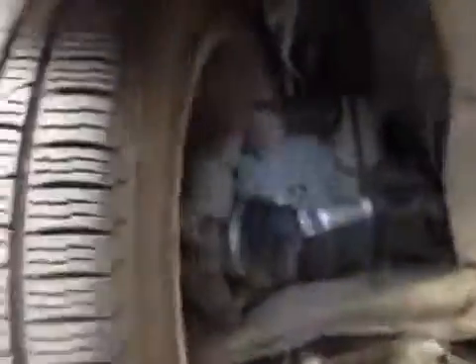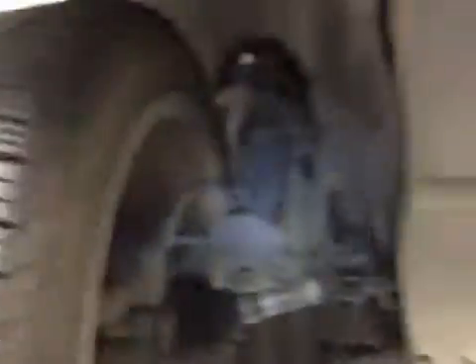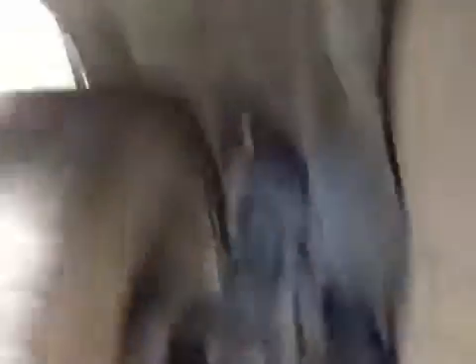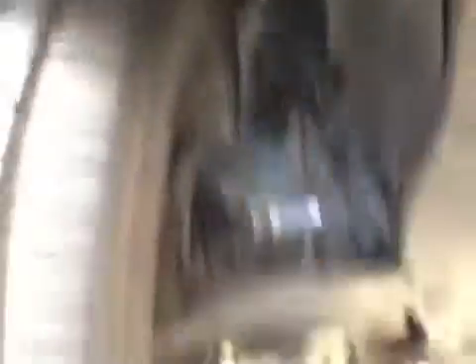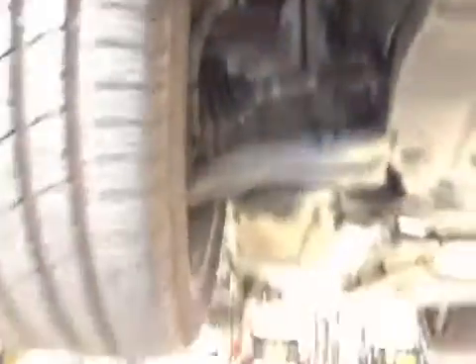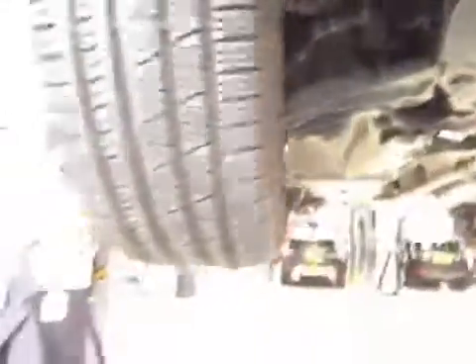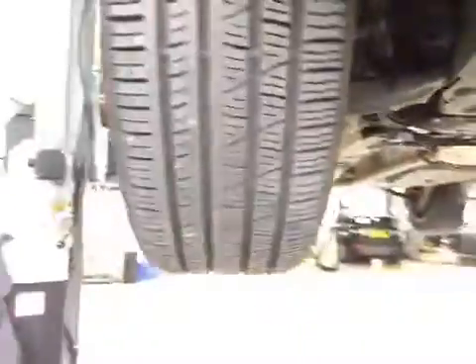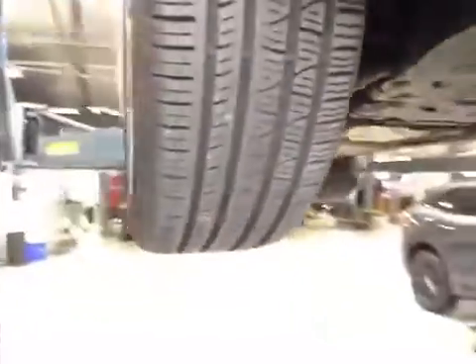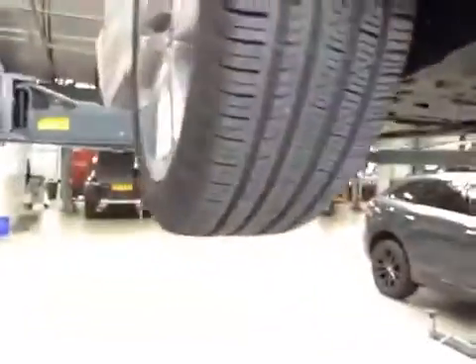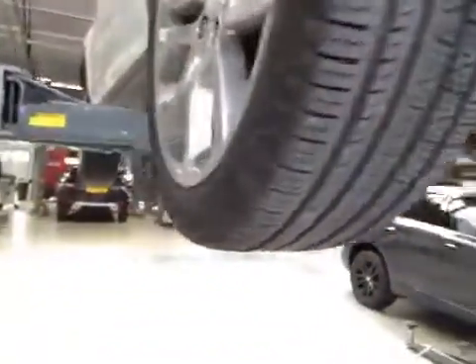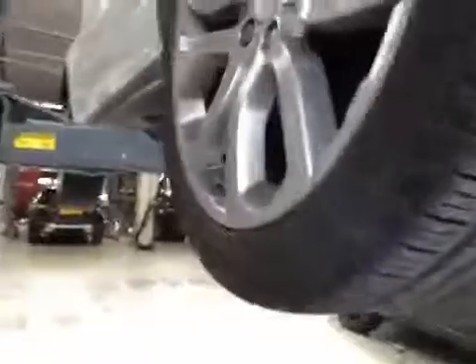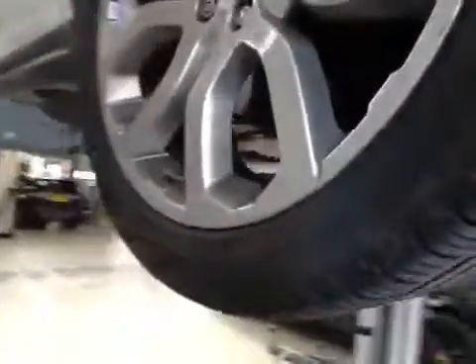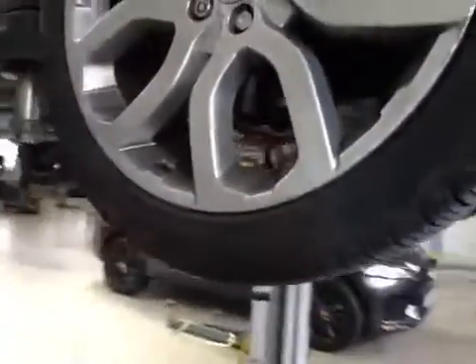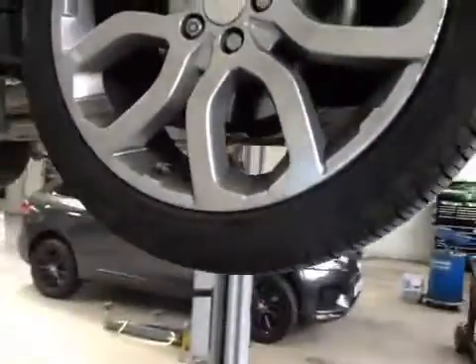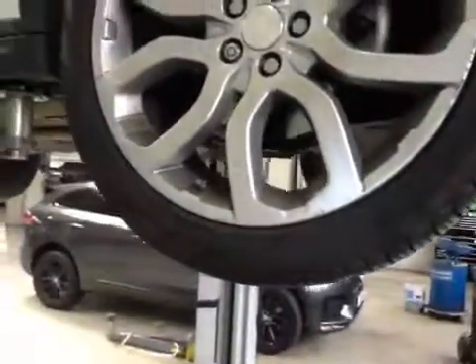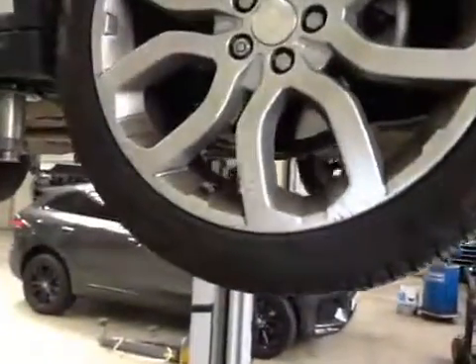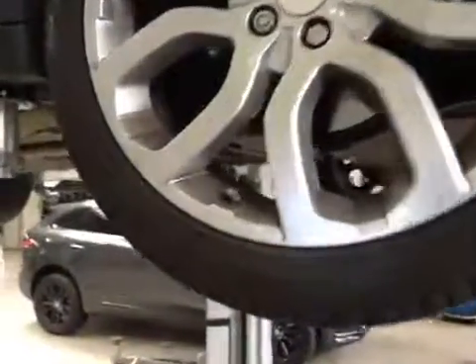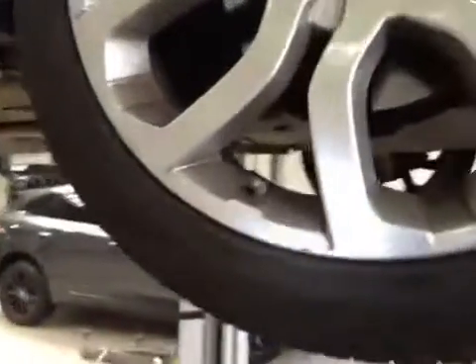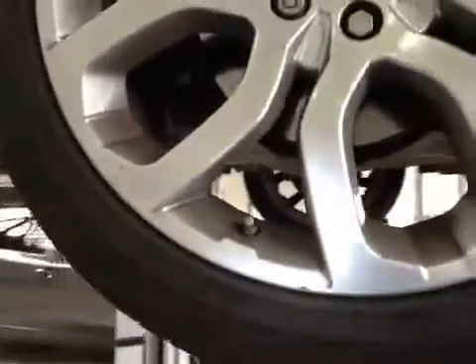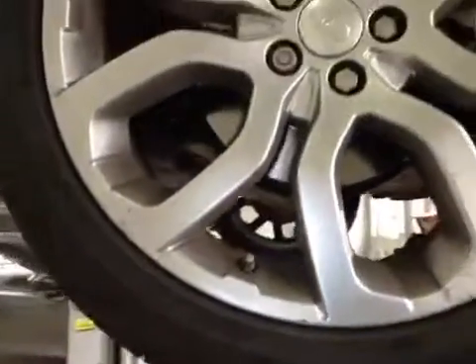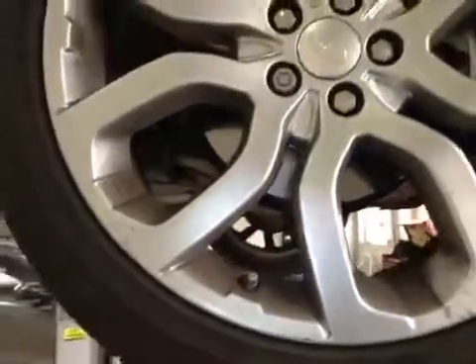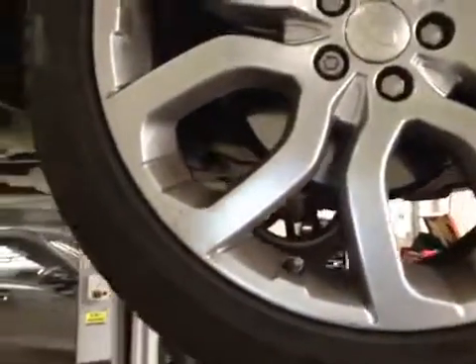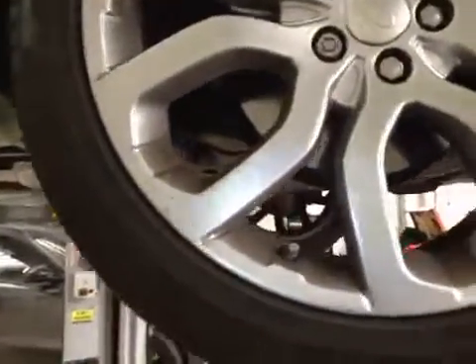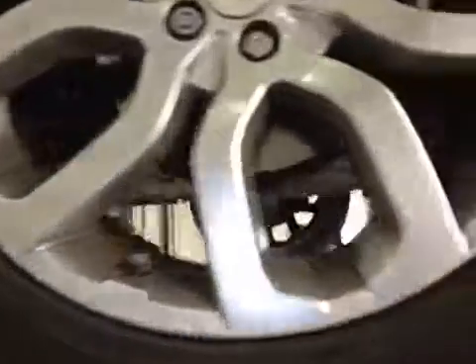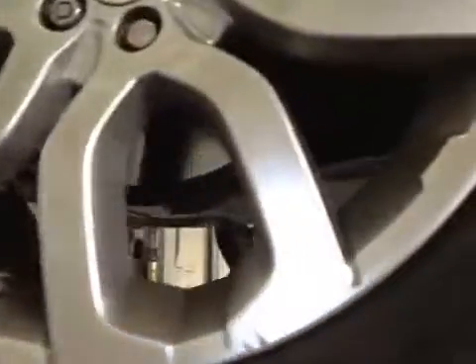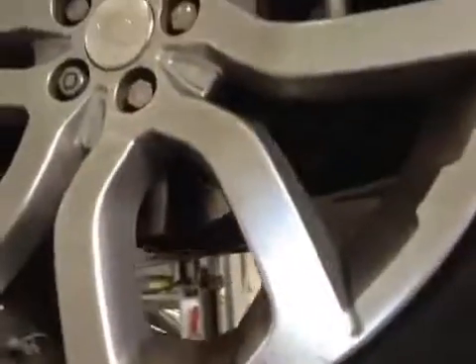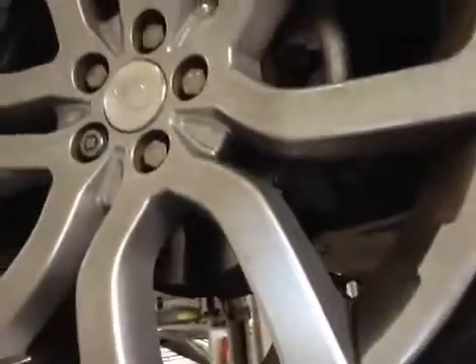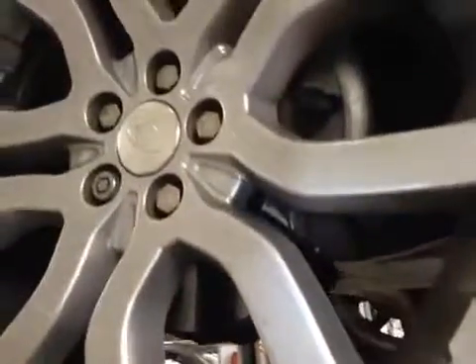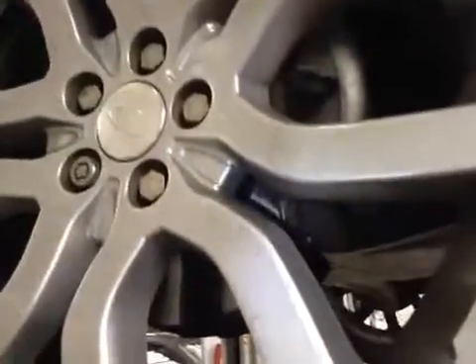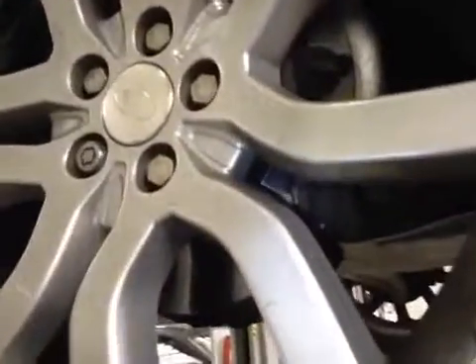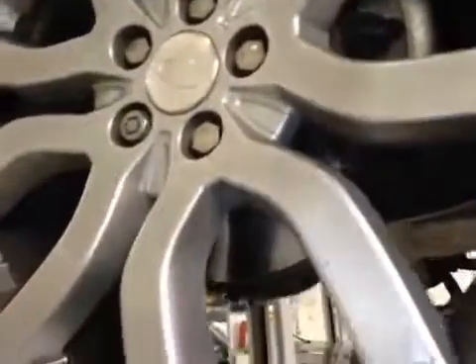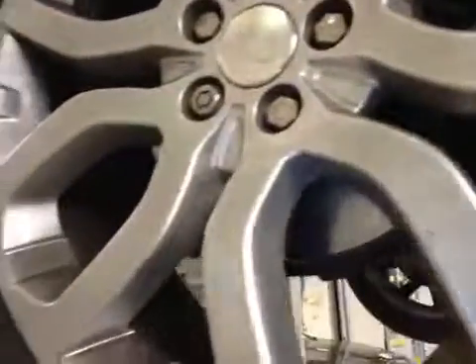Offside front suspension is good. Offside front tyre, tread and sidewalls are good. Offside front brake disc is good. Offside front brake pads are also good.